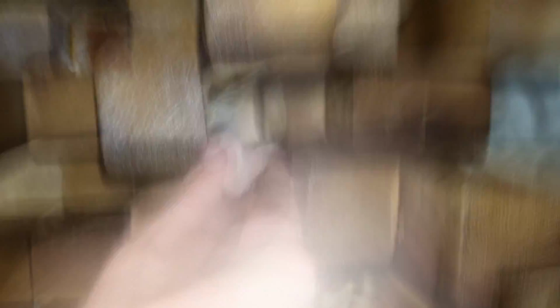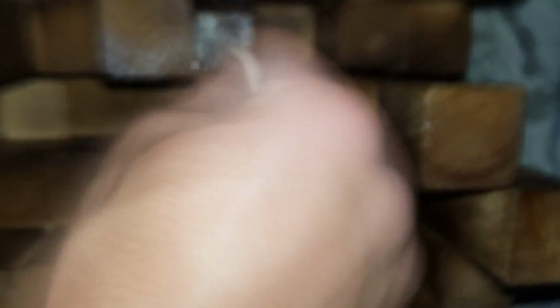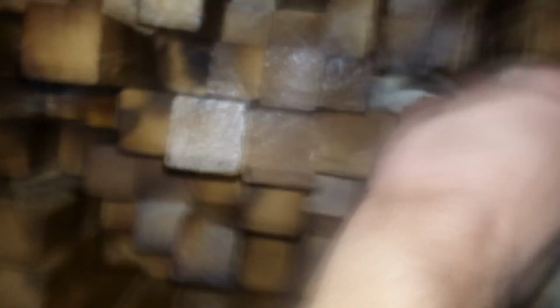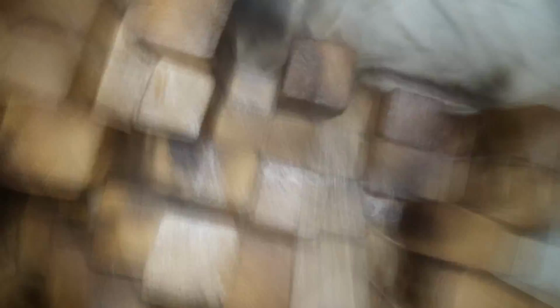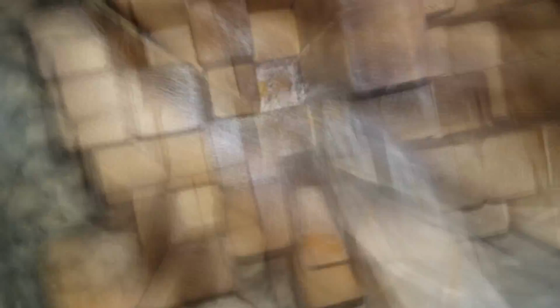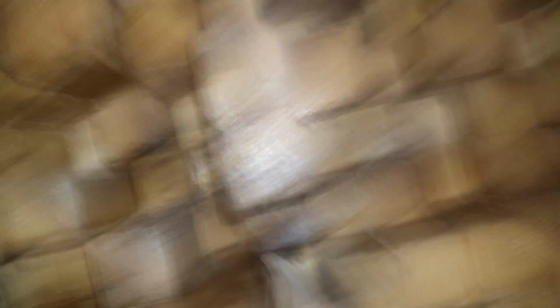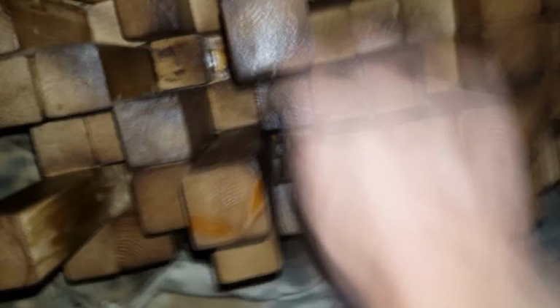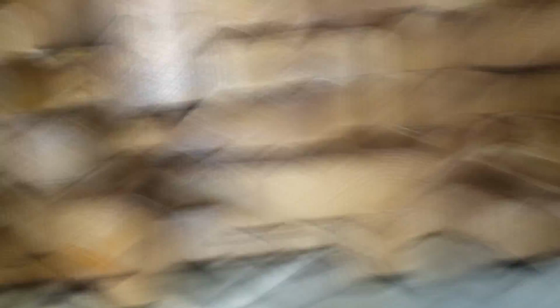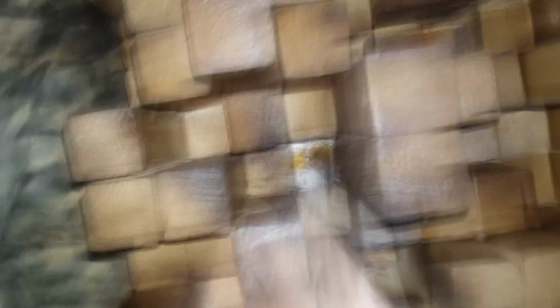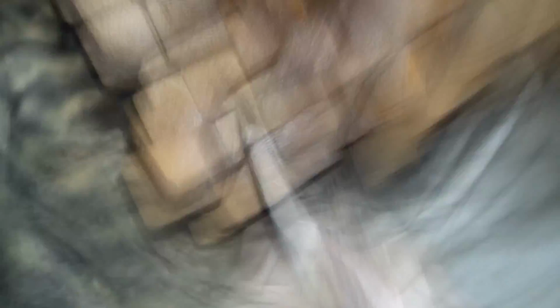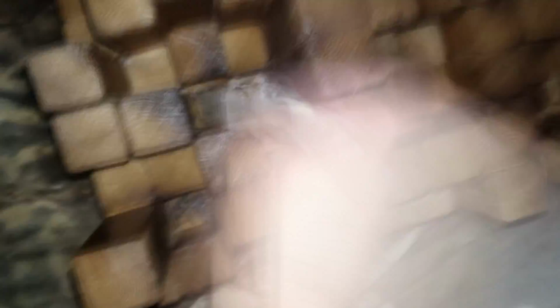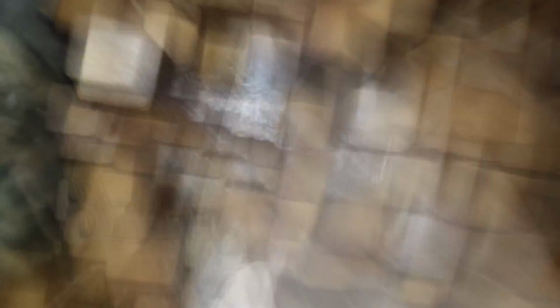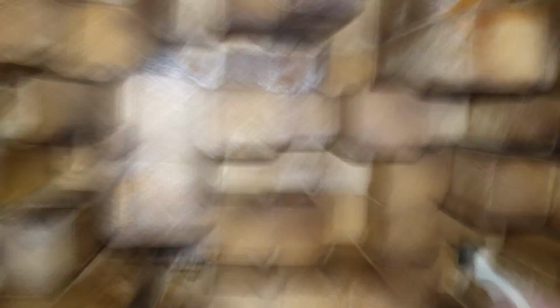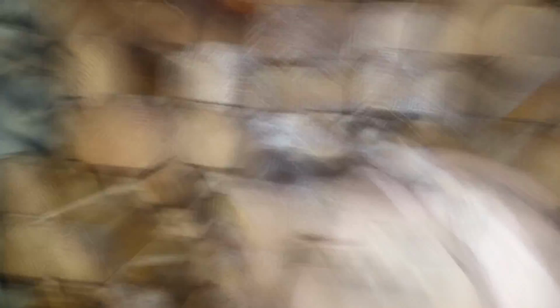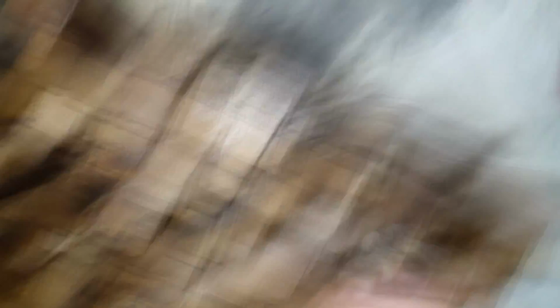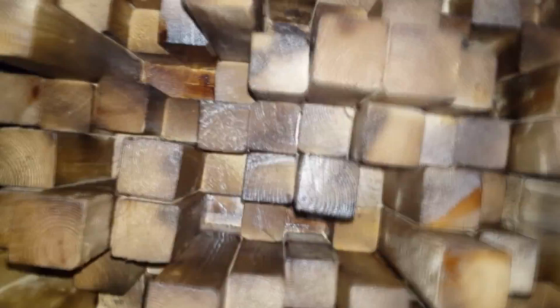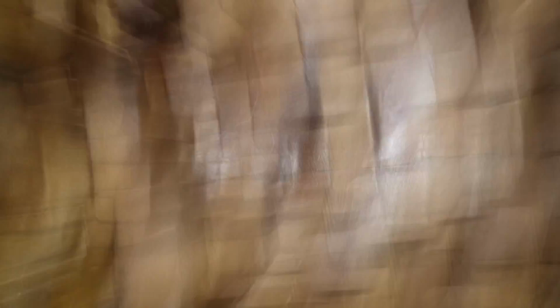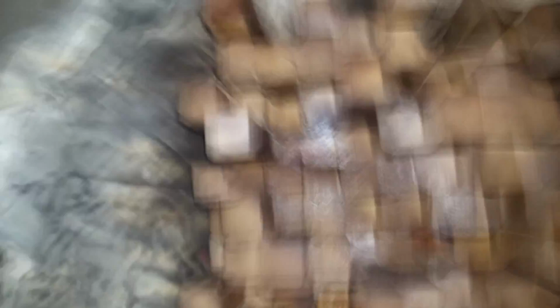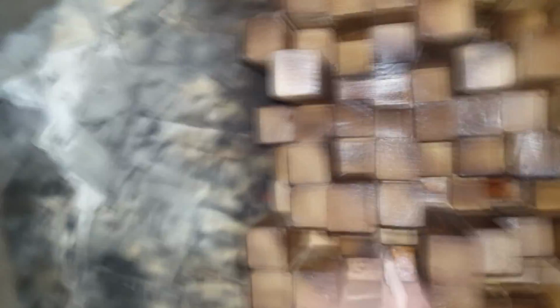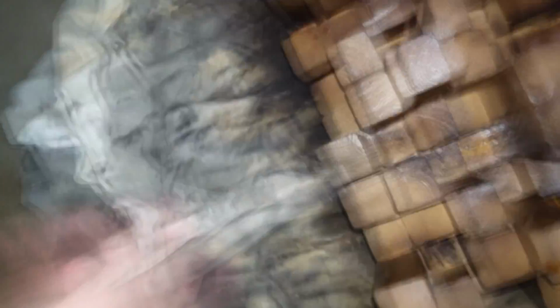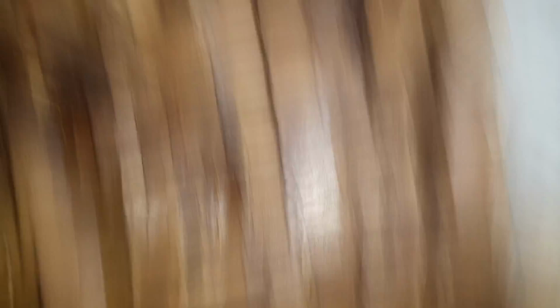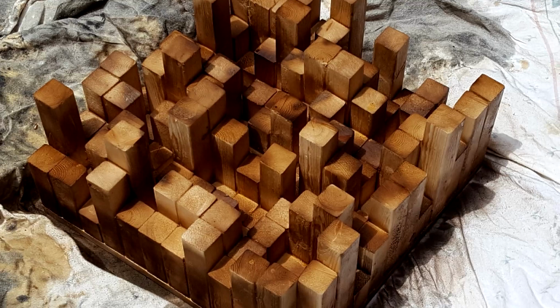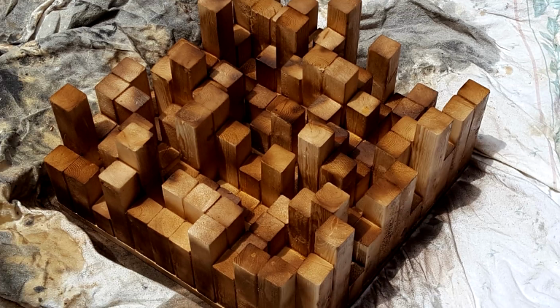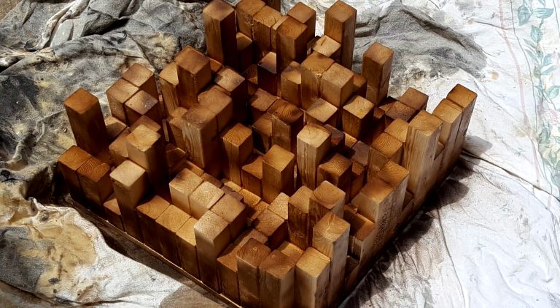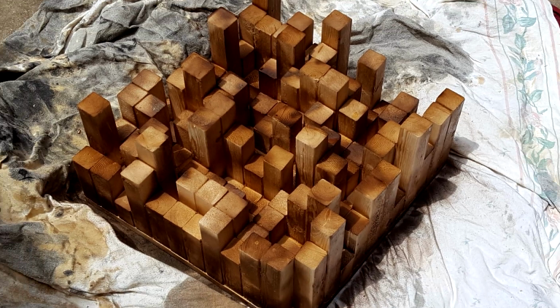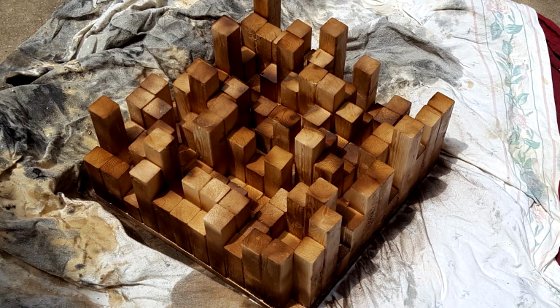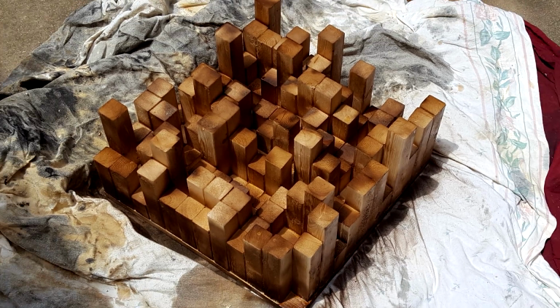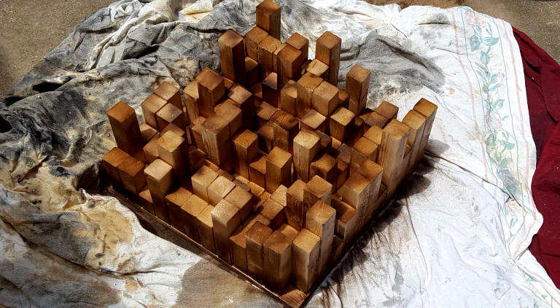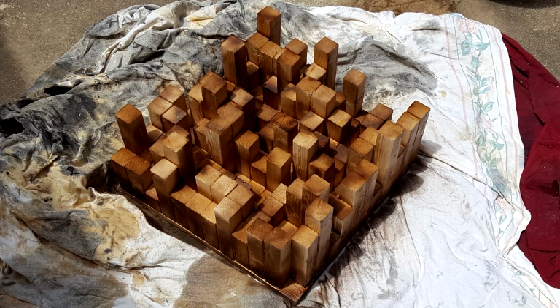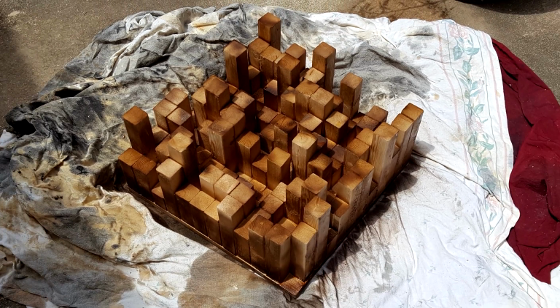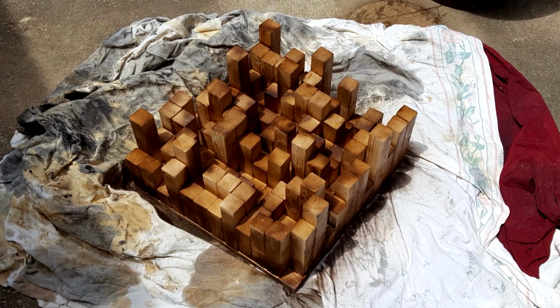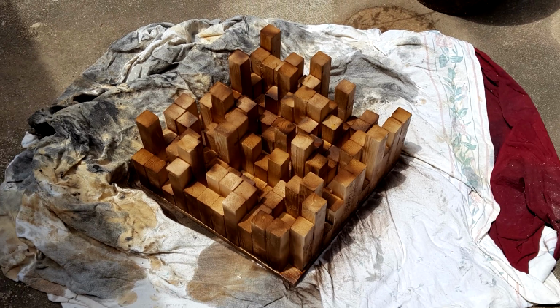I took the project a step further with one of the sound diffusers by staining it. I used Mission Oak and Polyurethane Combo Spray for the majority of the staining, then finished it up by going in and doing touch-ups with a brush.